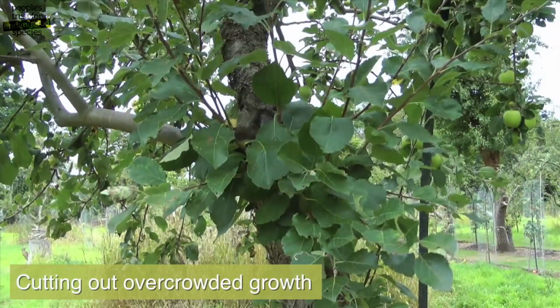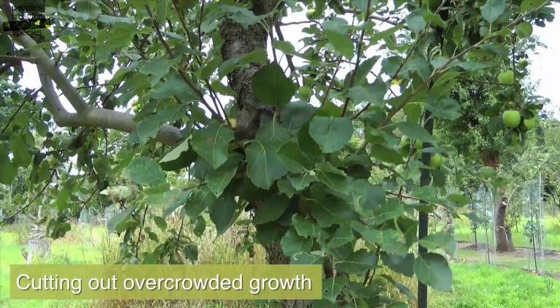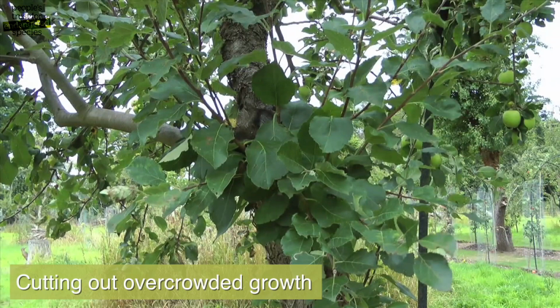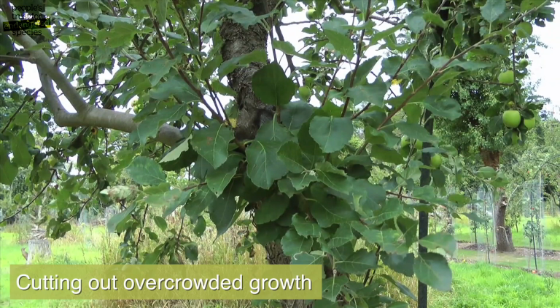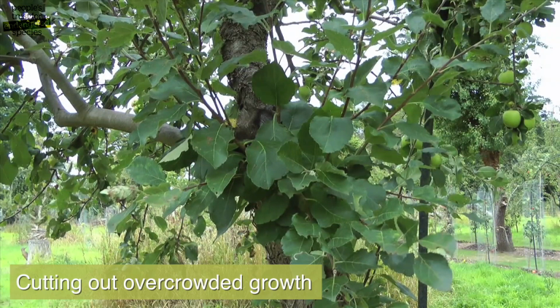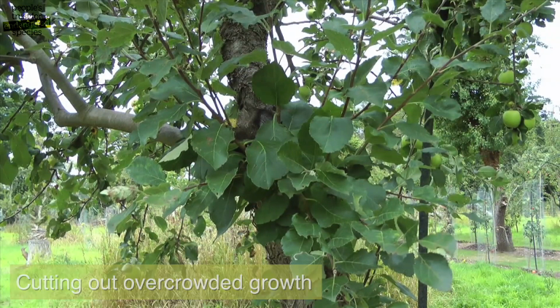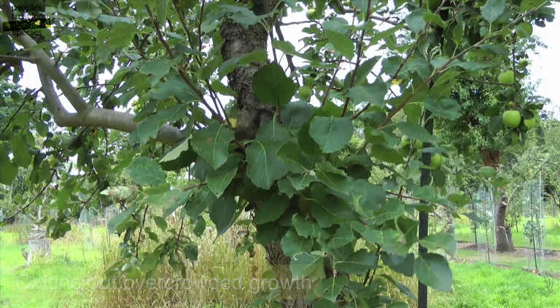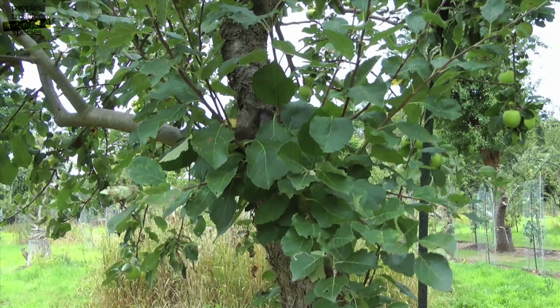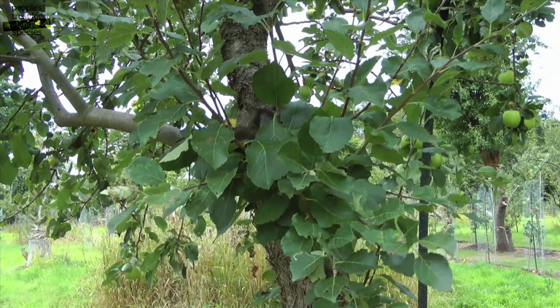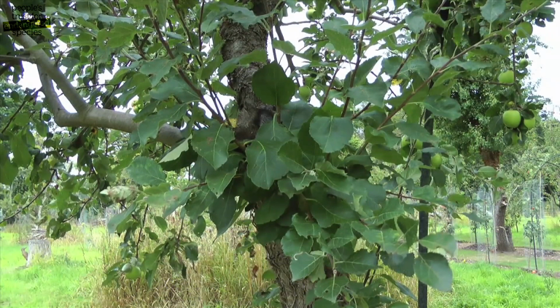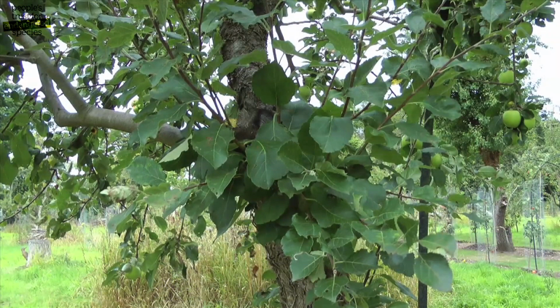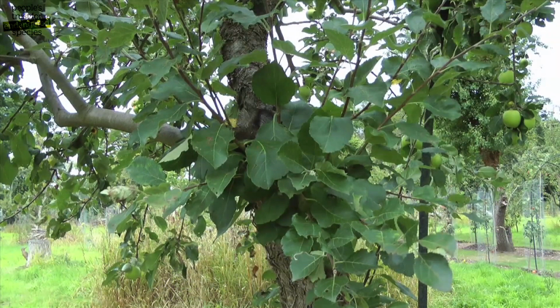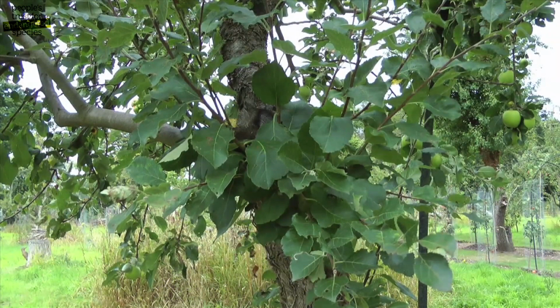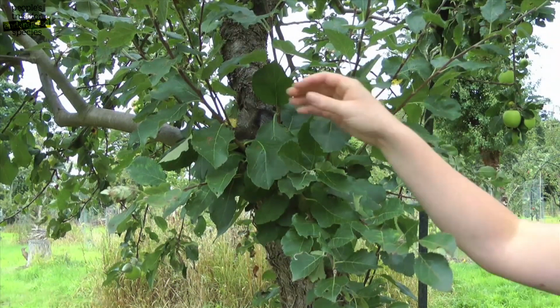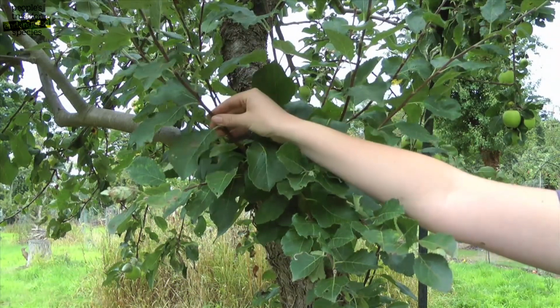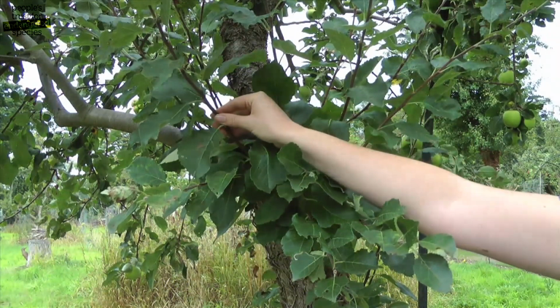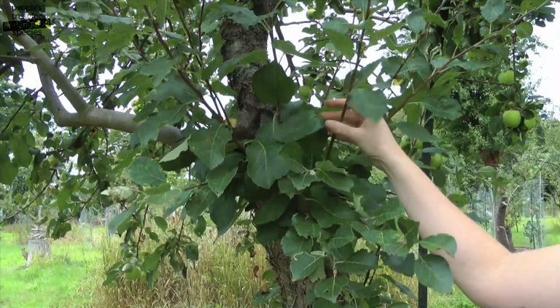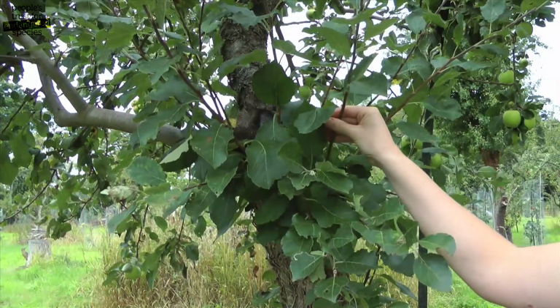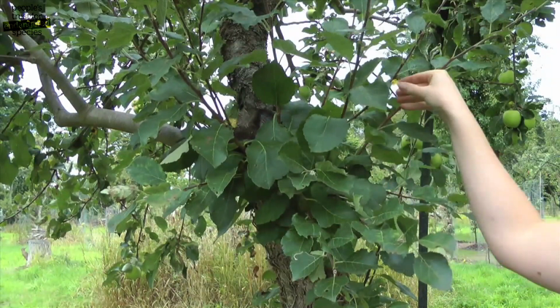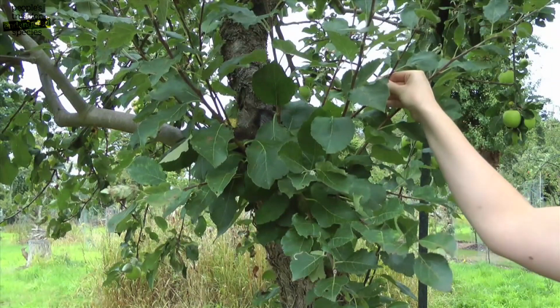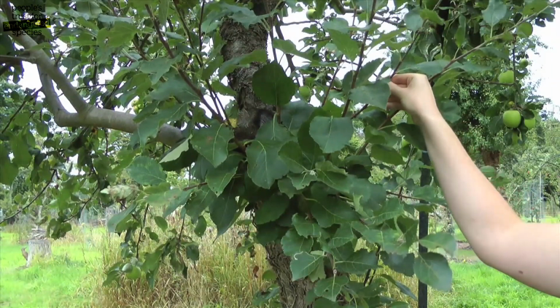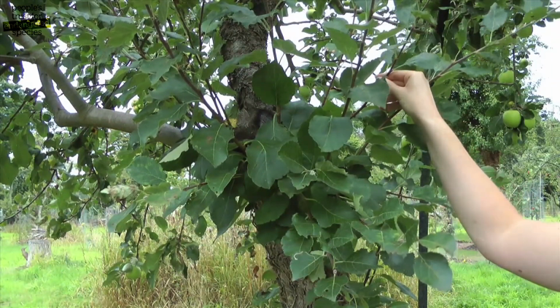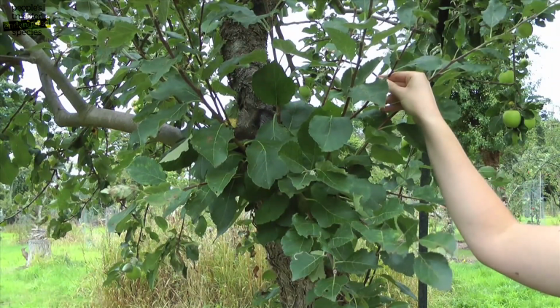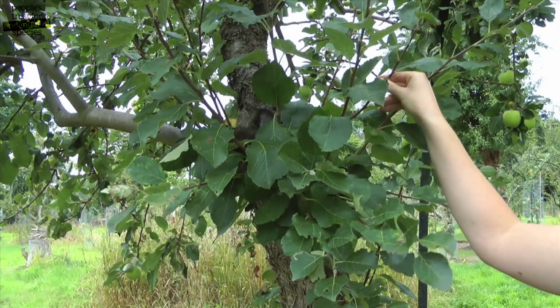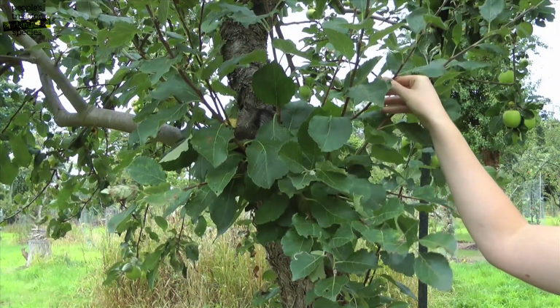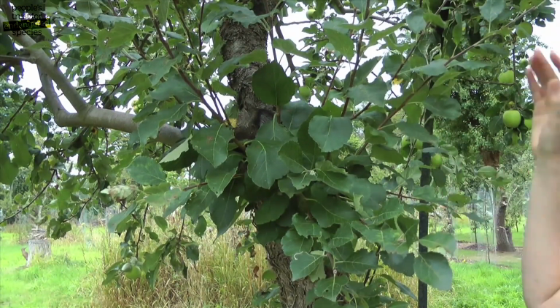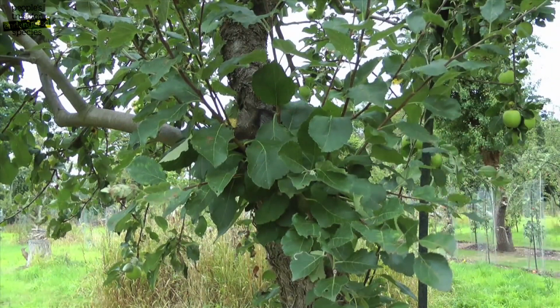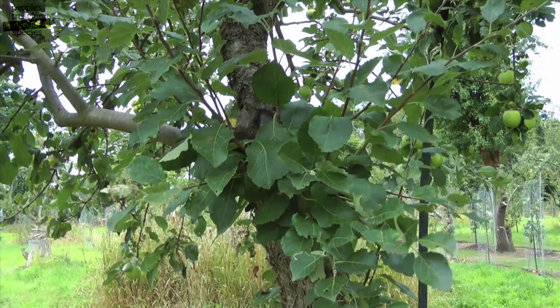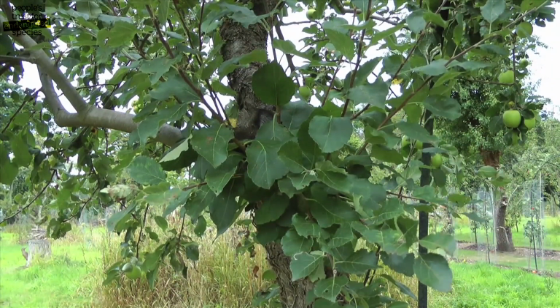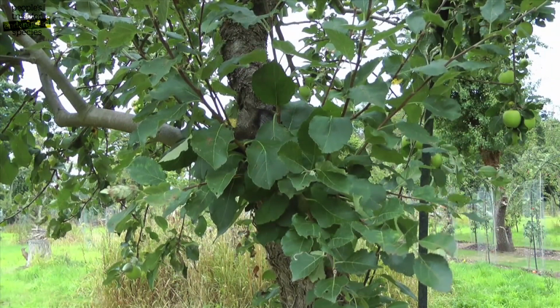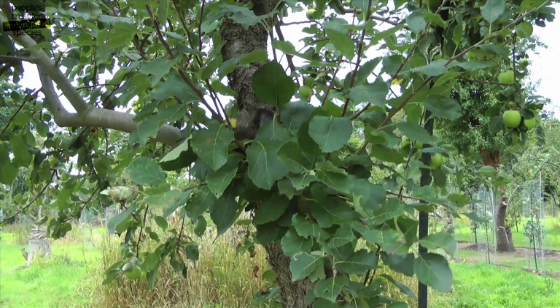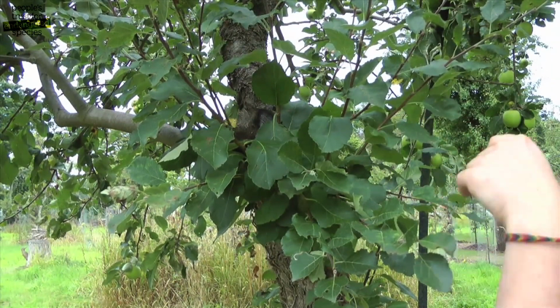Decide which shoots you're going to turn into fruiting spurs and cut the rest out from the base. In this example, we're going to use this one, this one, and this one to turn into fruiting spurs, and the rest we will cut out from the base.